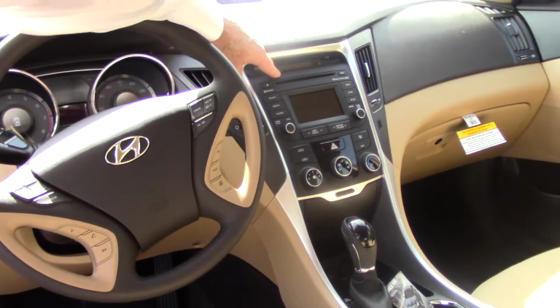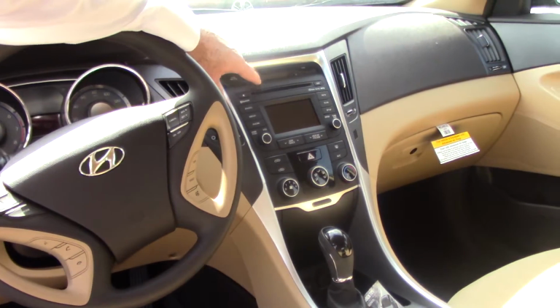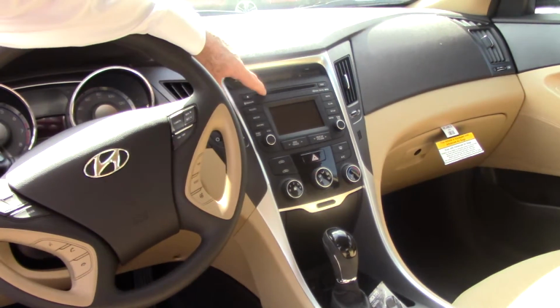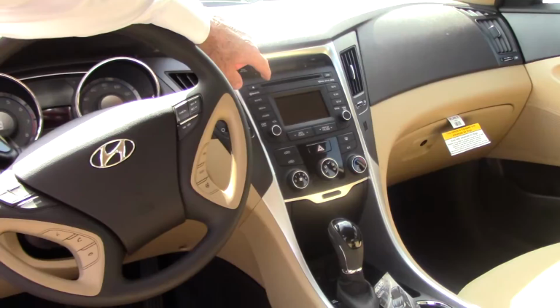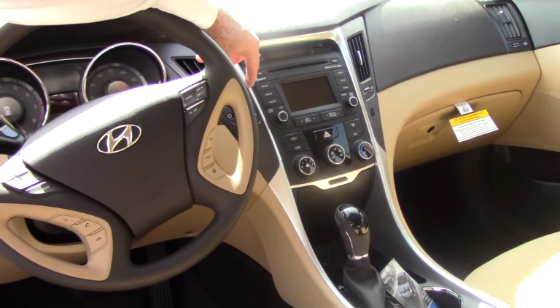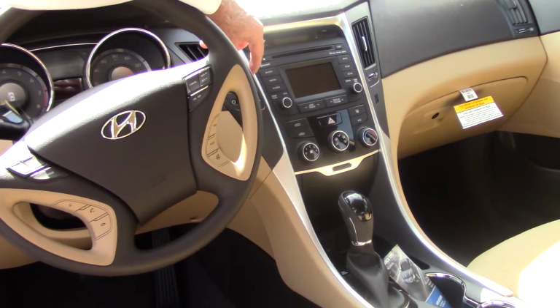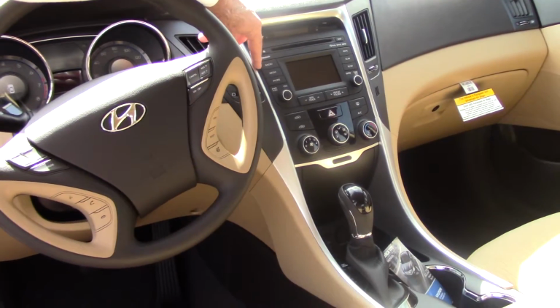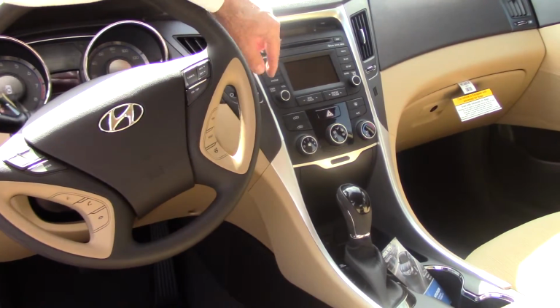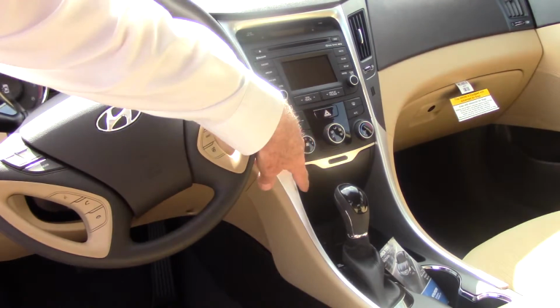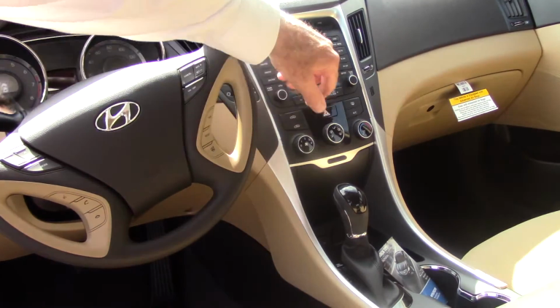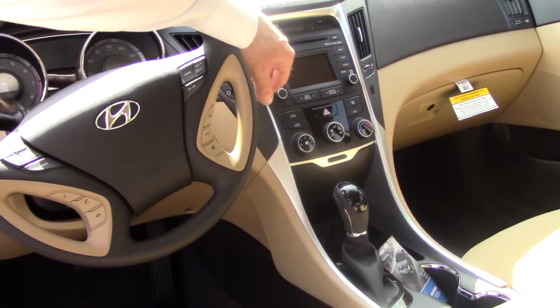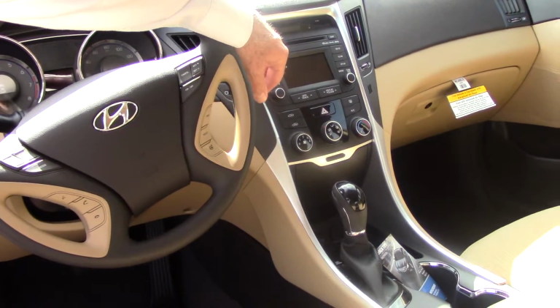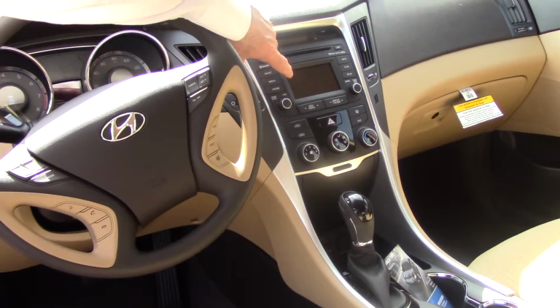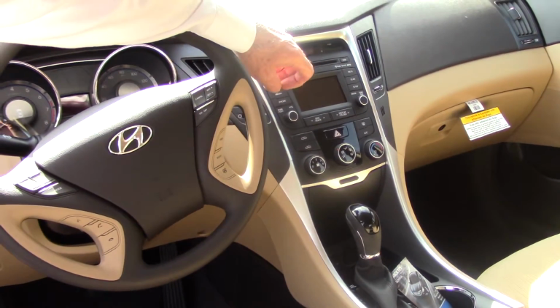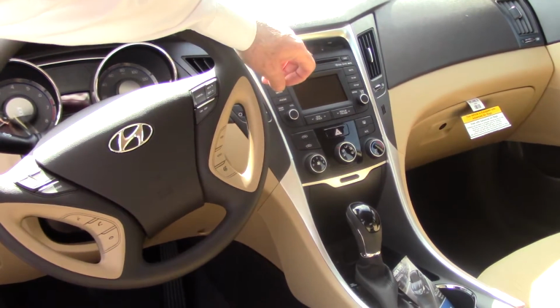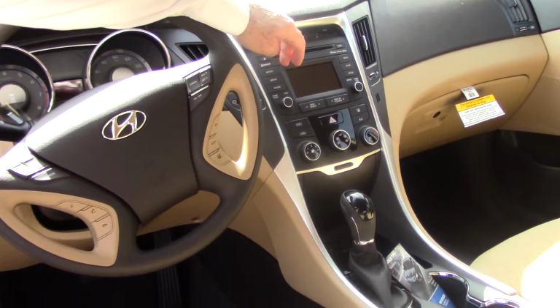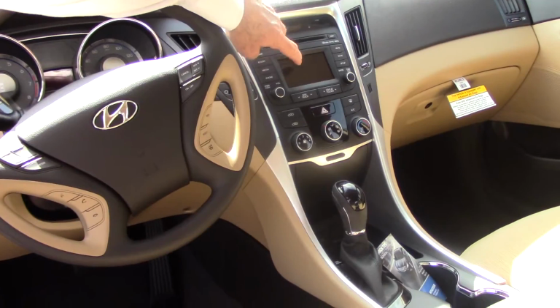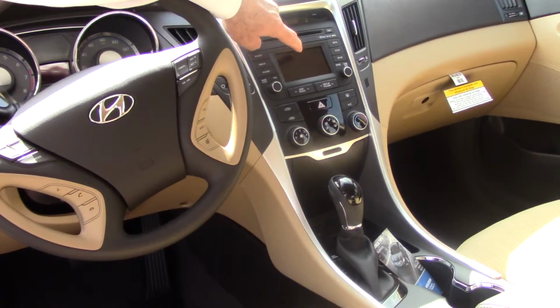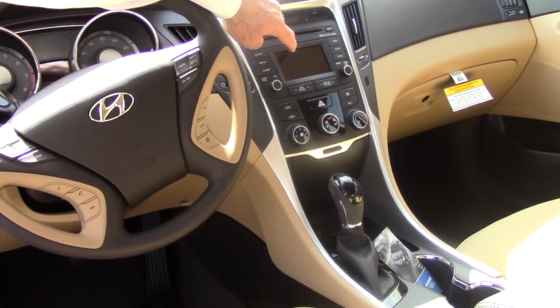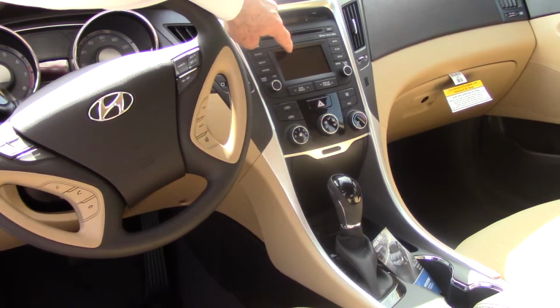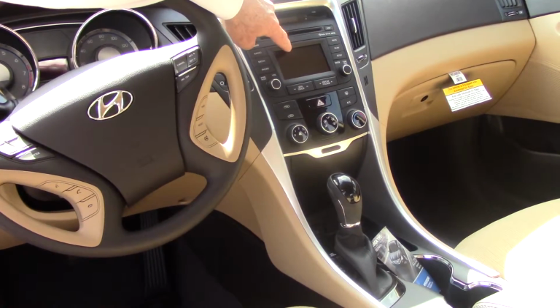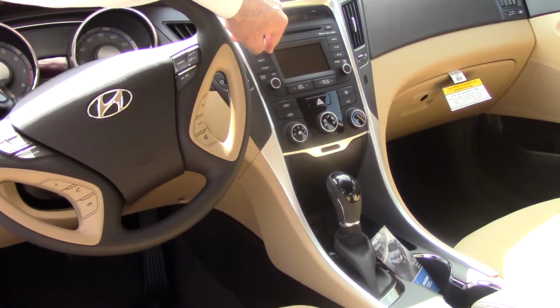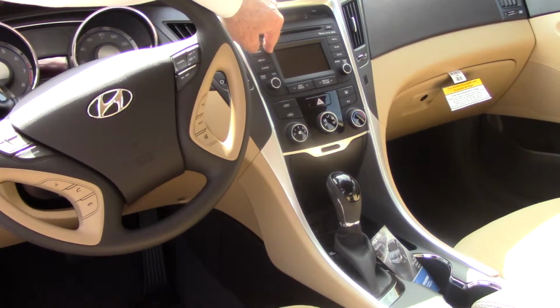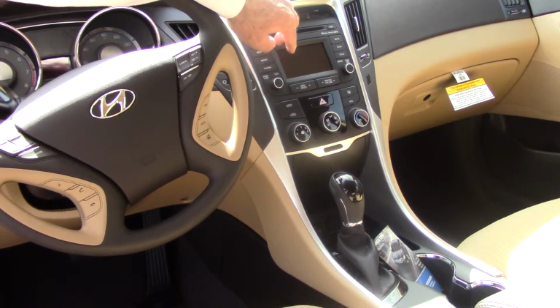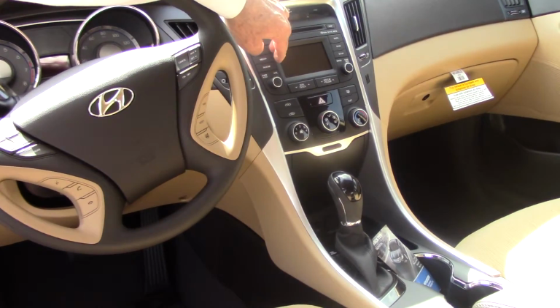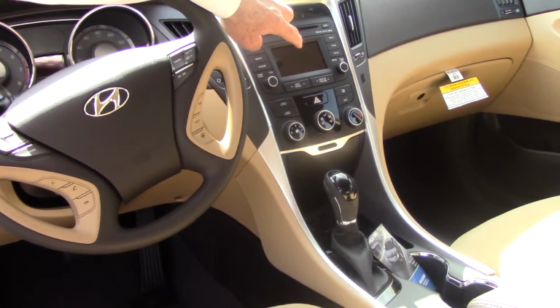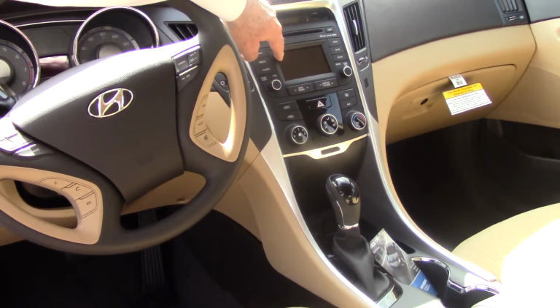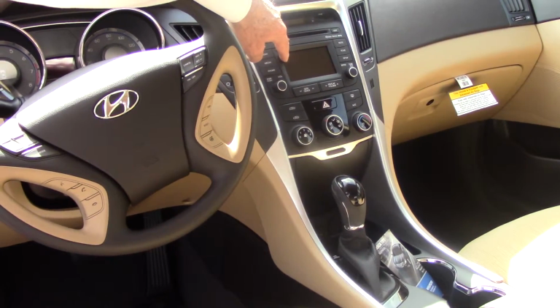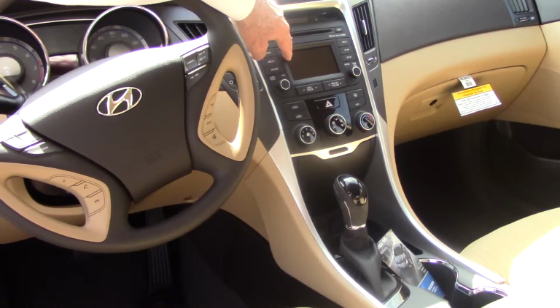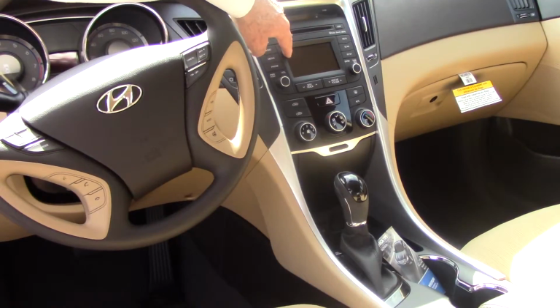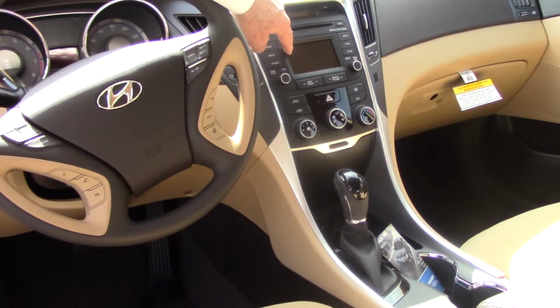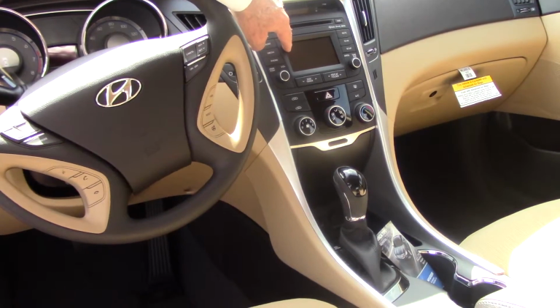In the center here, you have a CD player, AM/FM satellite. You have a USB port and an iPod port. Your 4-inch screen here is a touch screen — it'll actually convert into a backup camera.